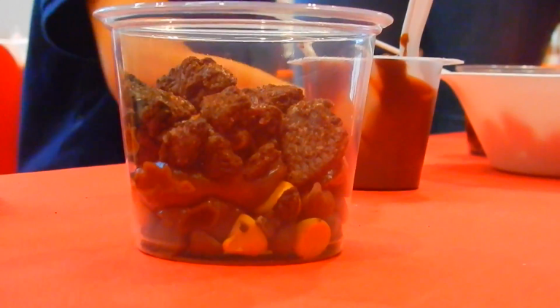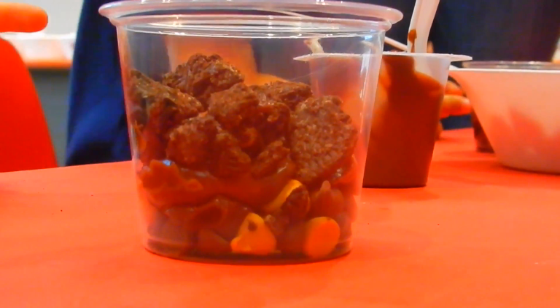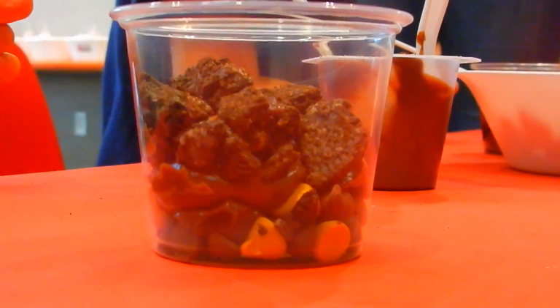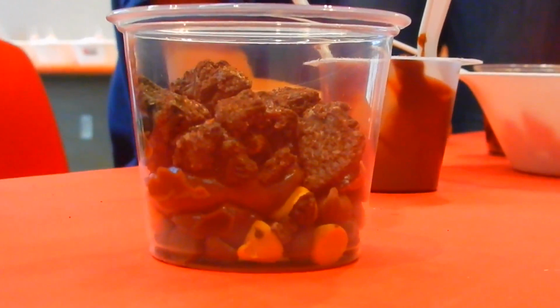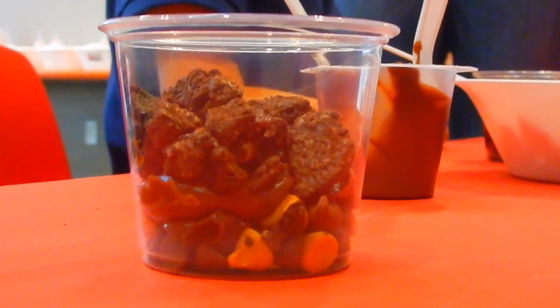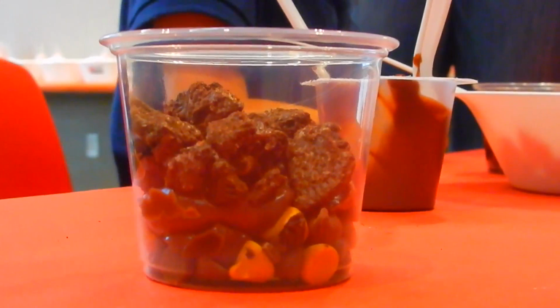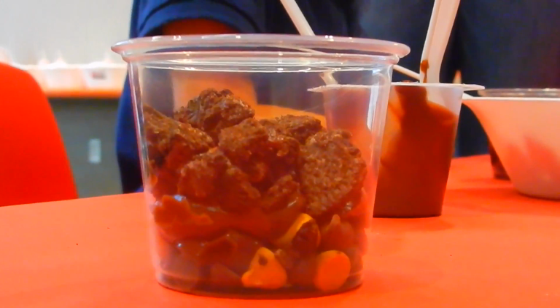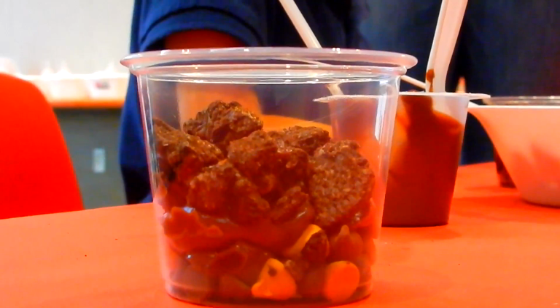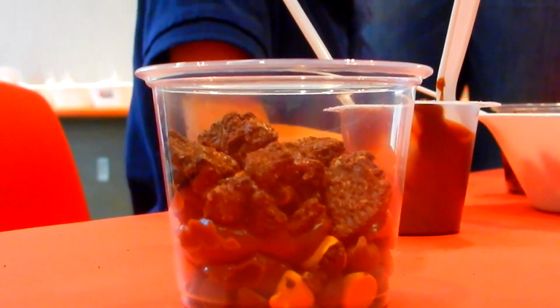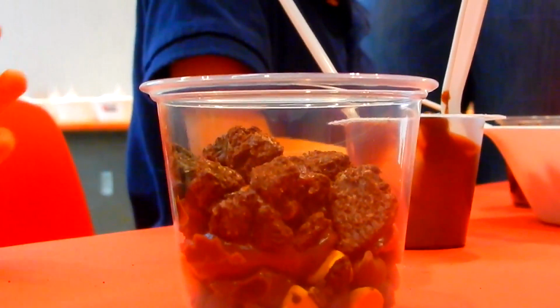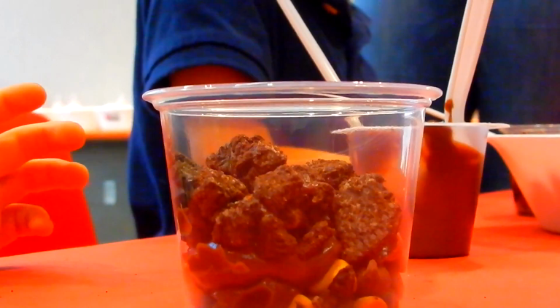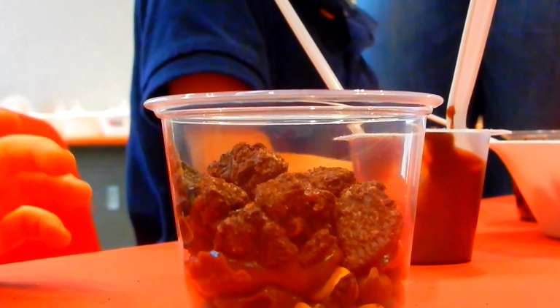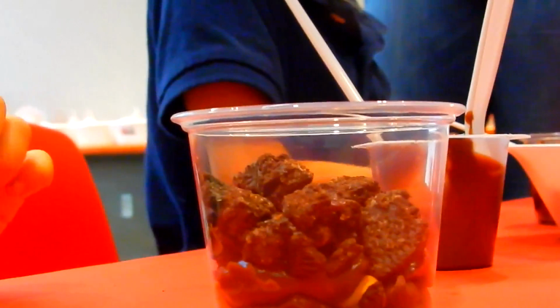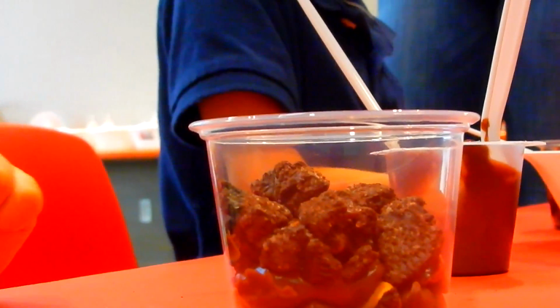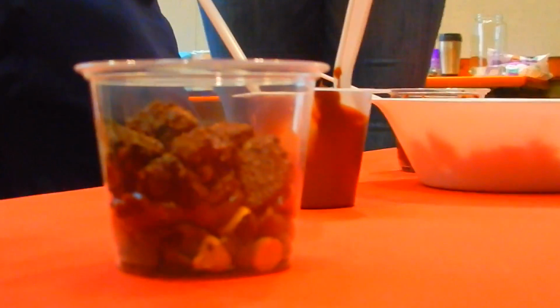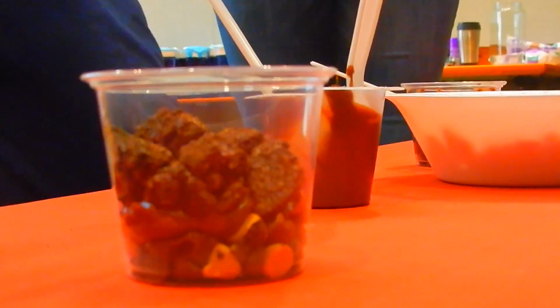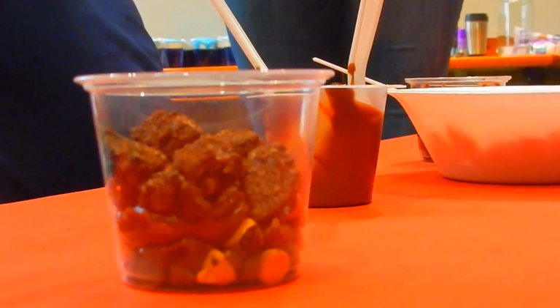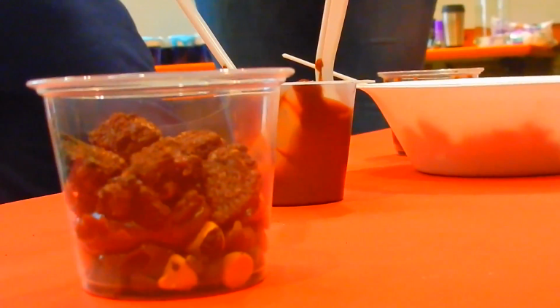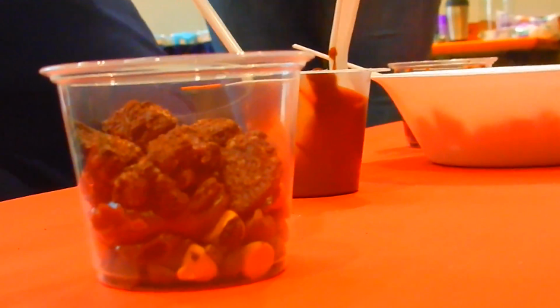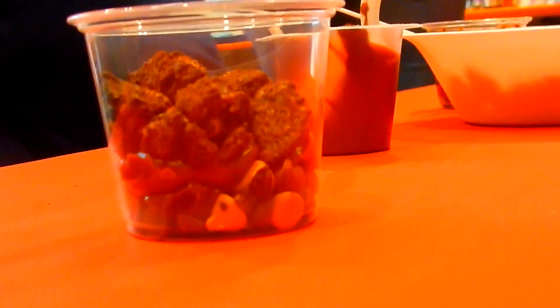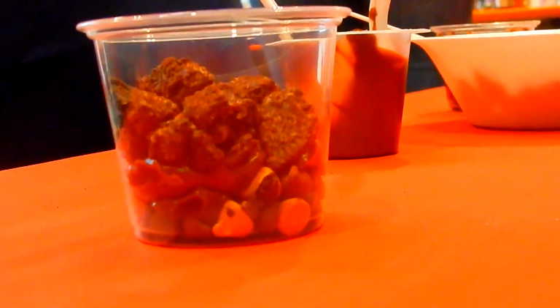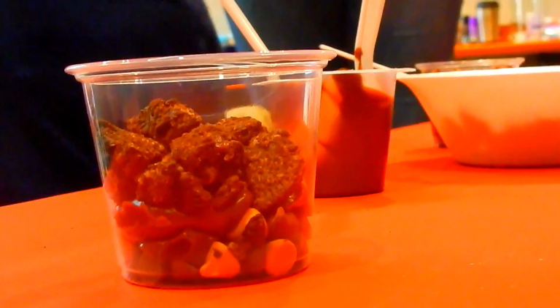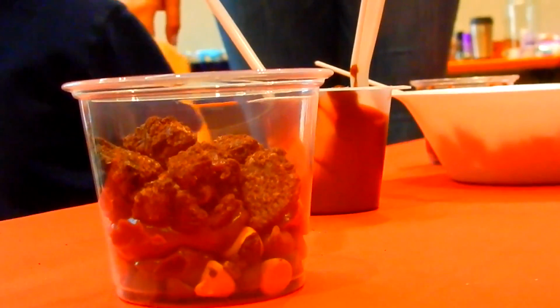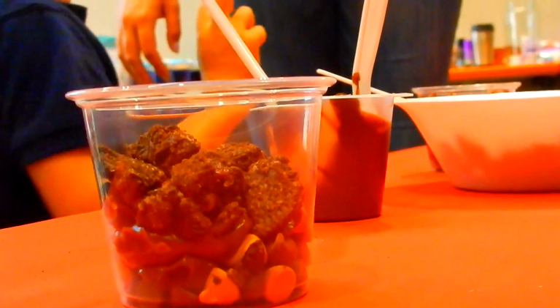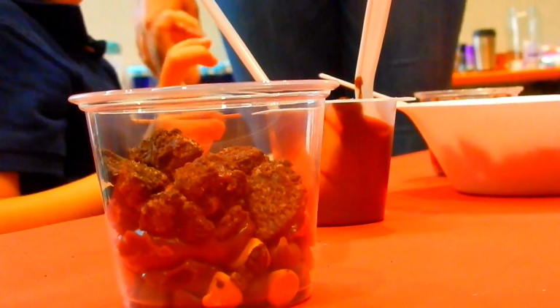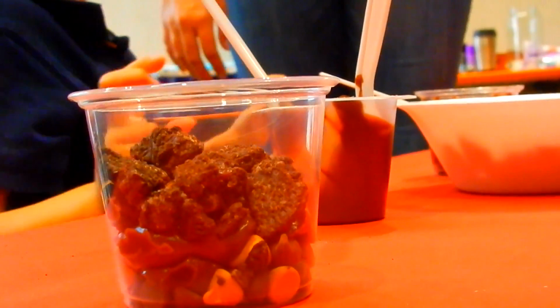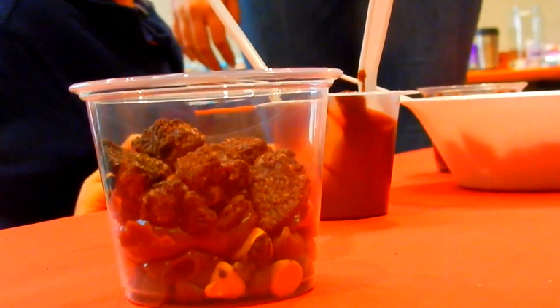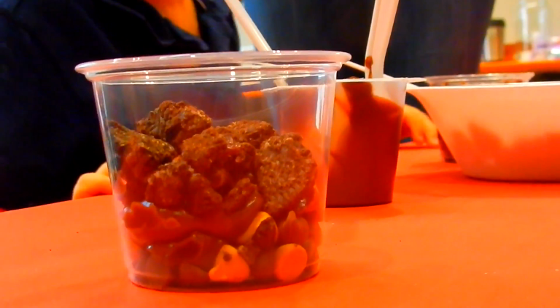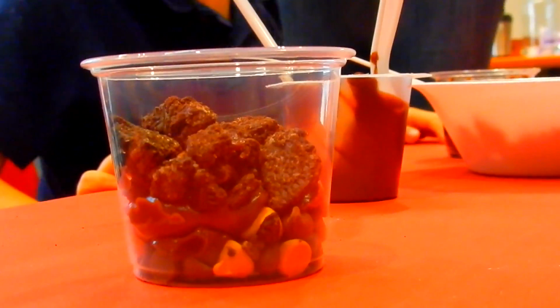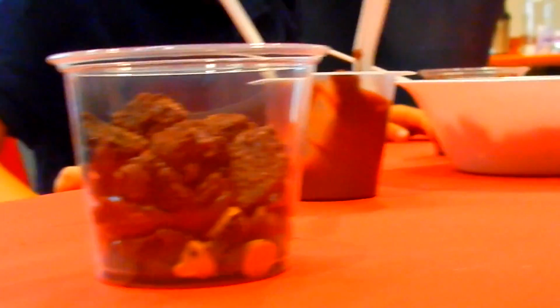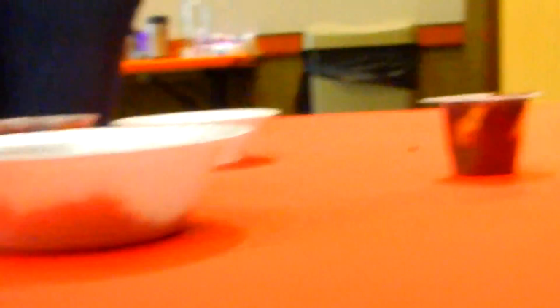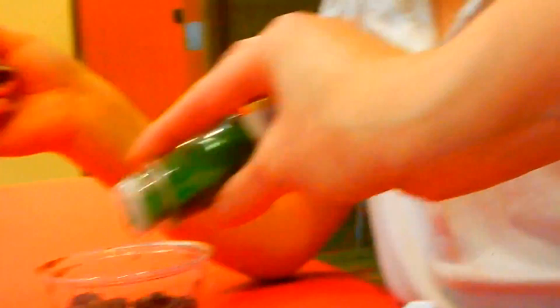That looks like some good soil there — I might eat that soil! Who wants grass? You want grass? I want grass. Okay, it's coming — ready for some grass!